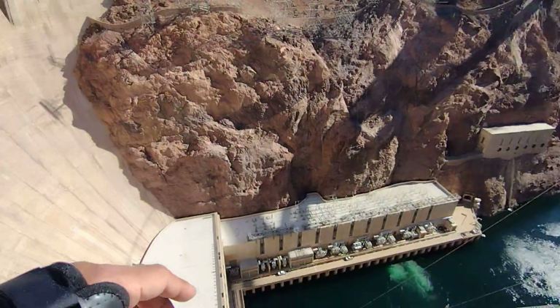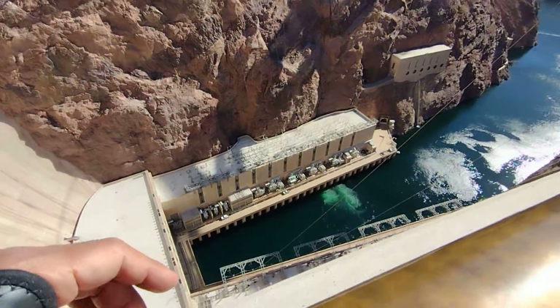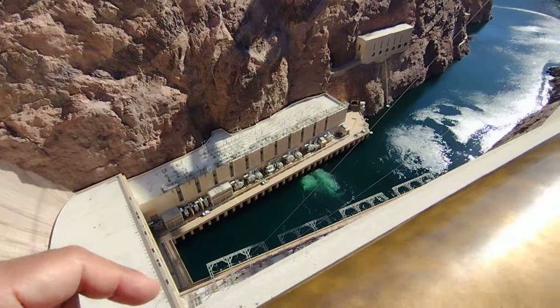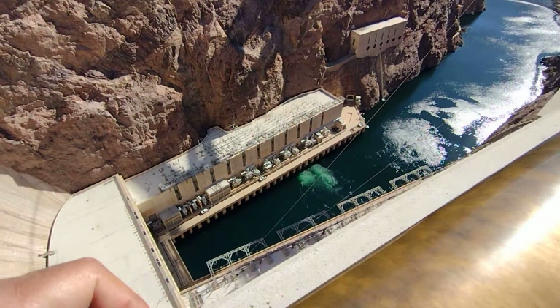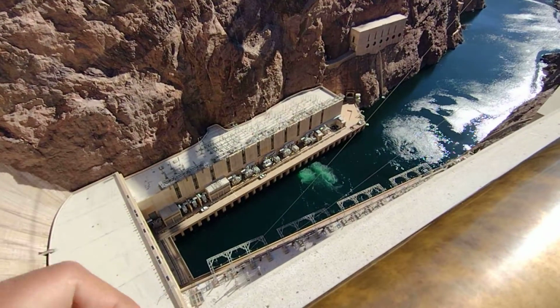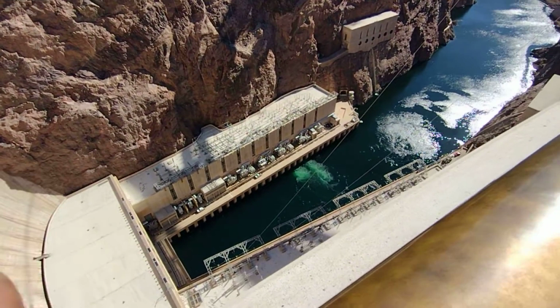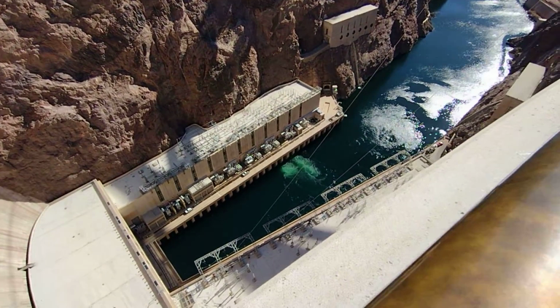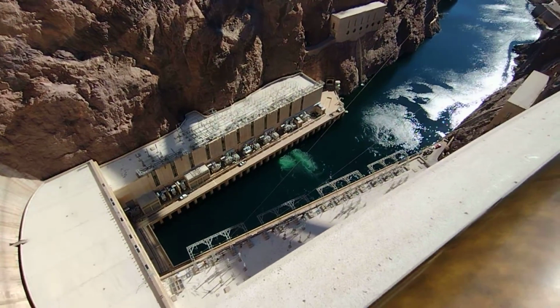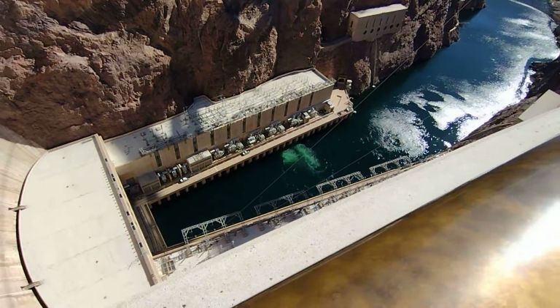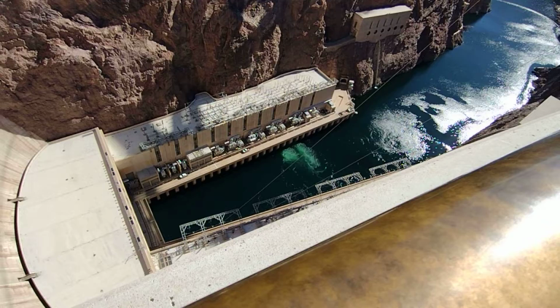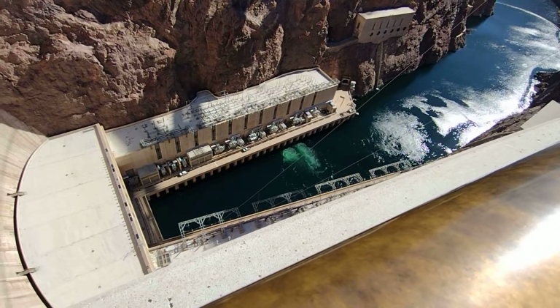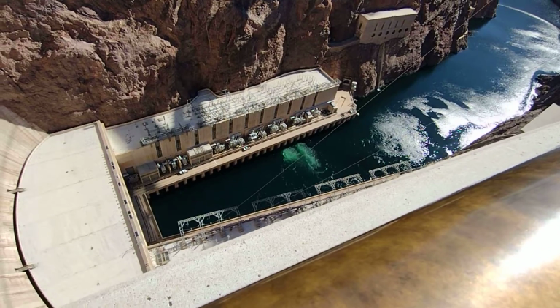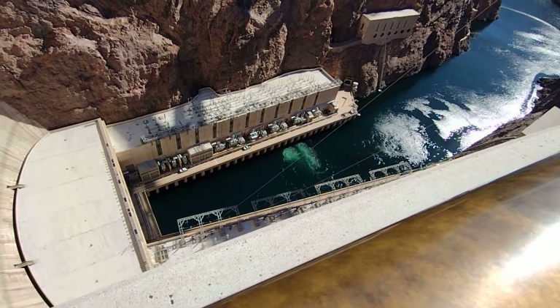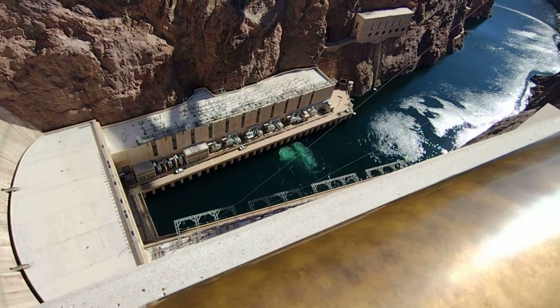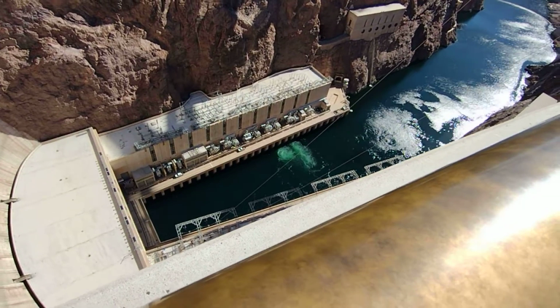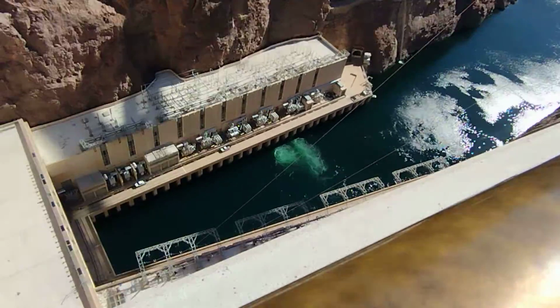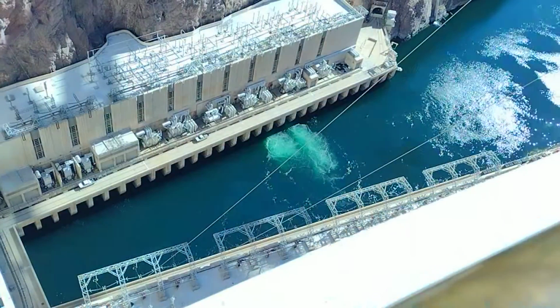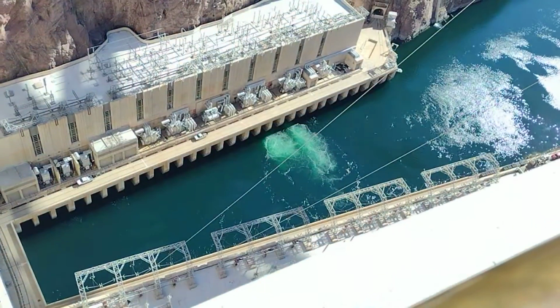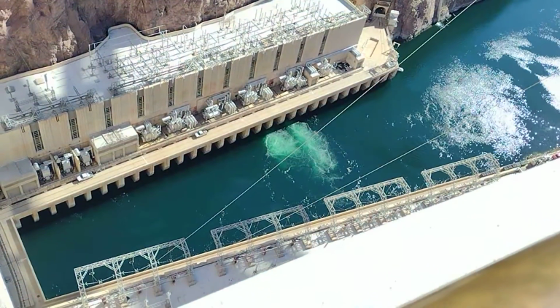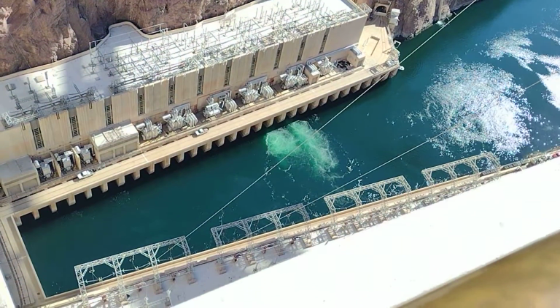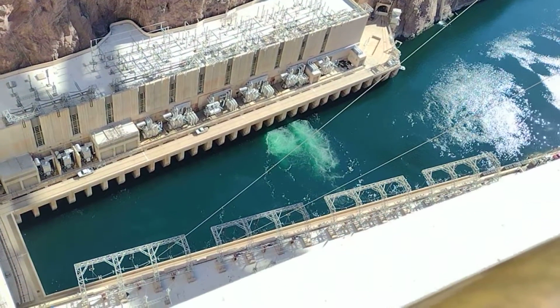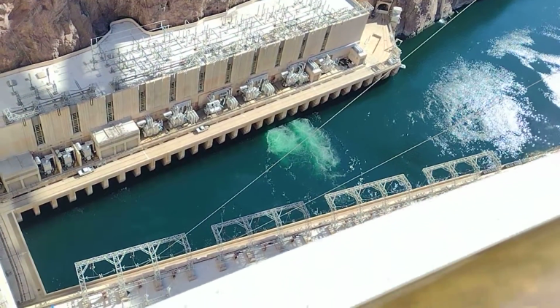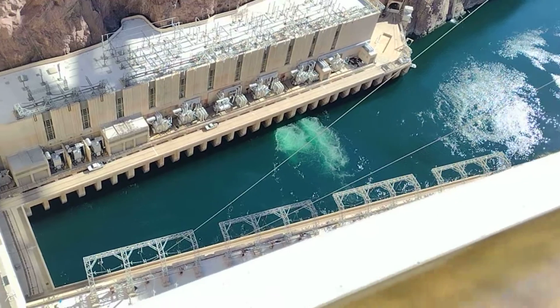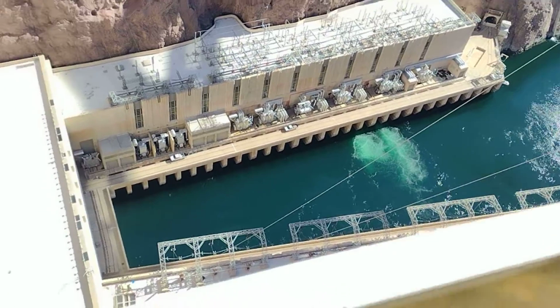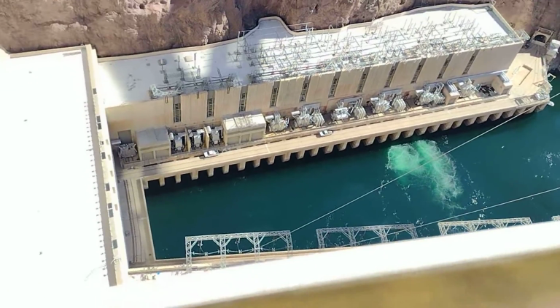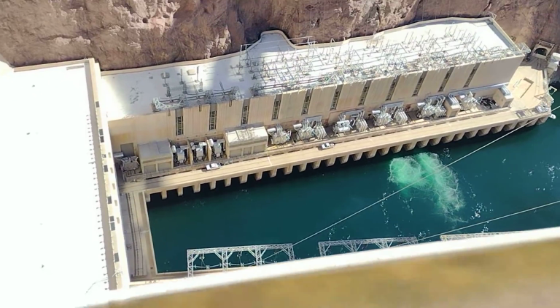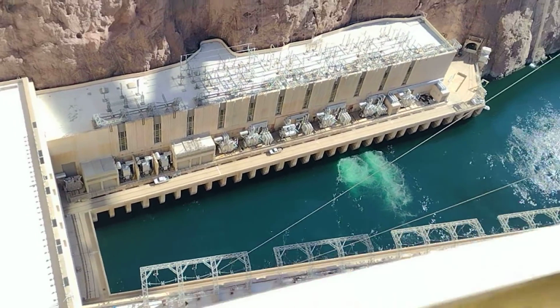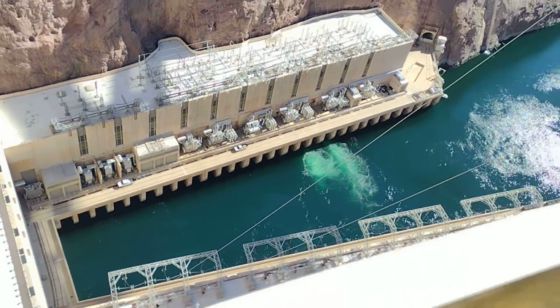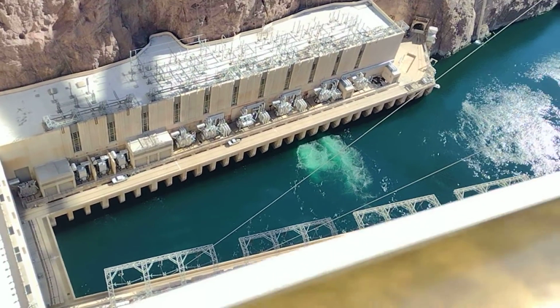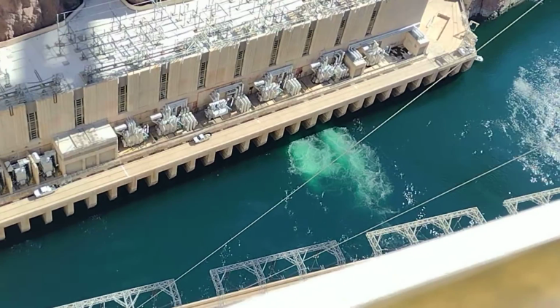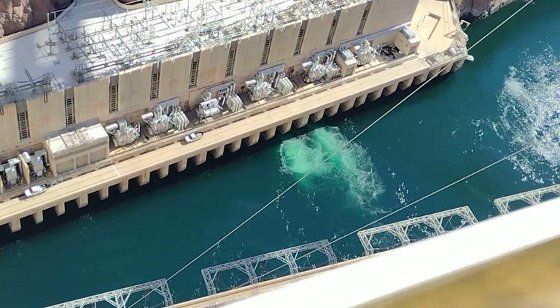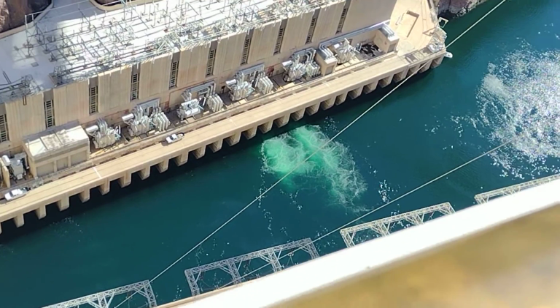Here is the water. You can see the water coming out. Feel free to stay and take all the pictures you wish. The next presentation is located across the street at the flagpole.